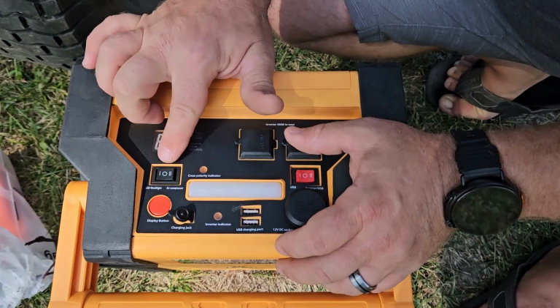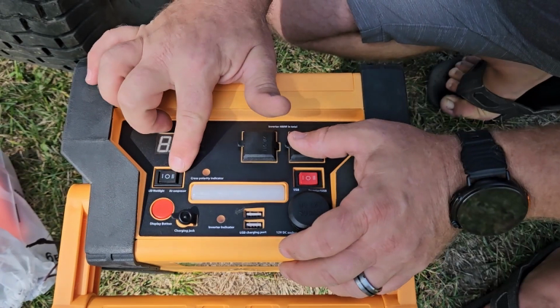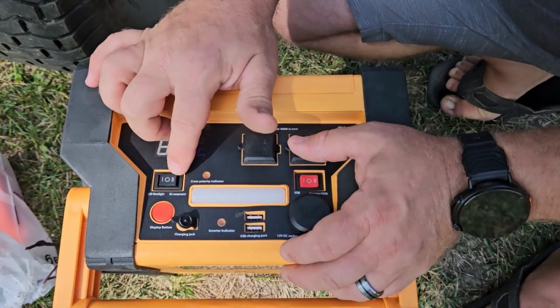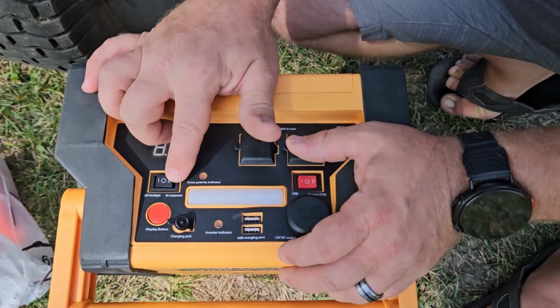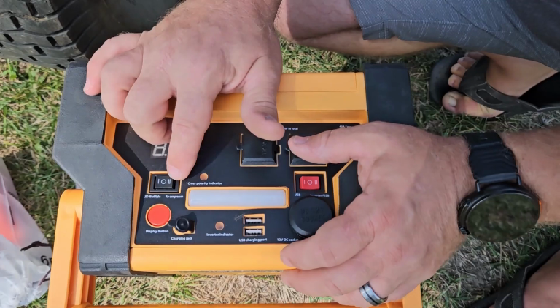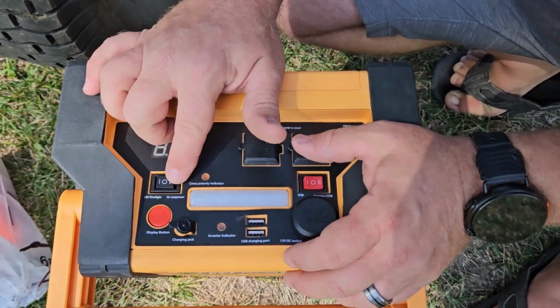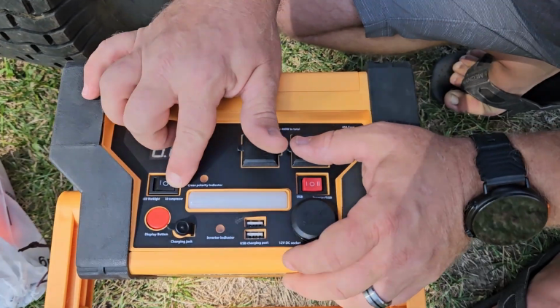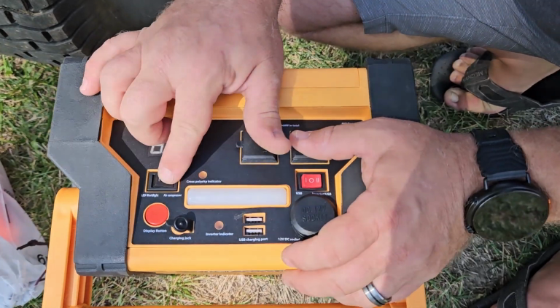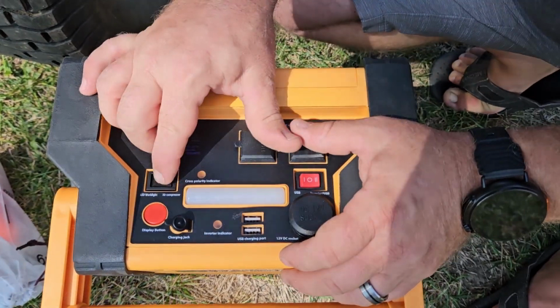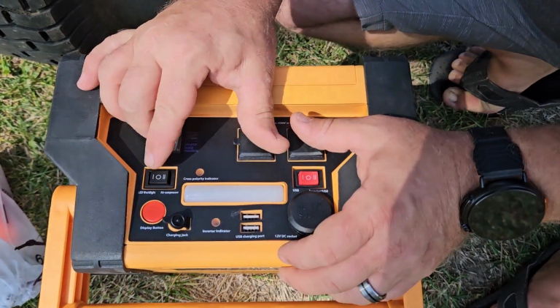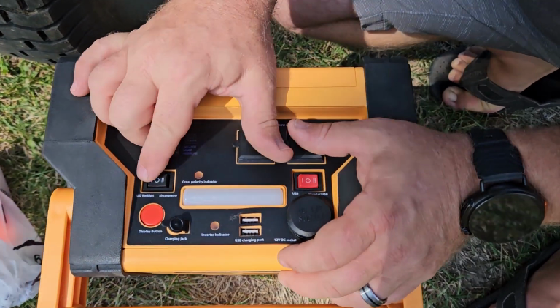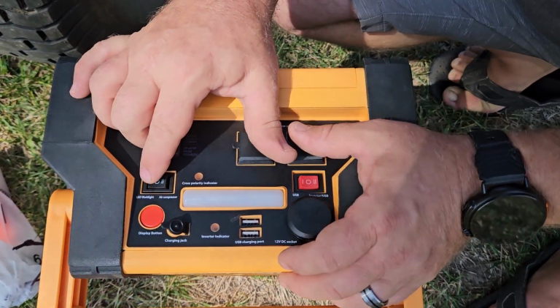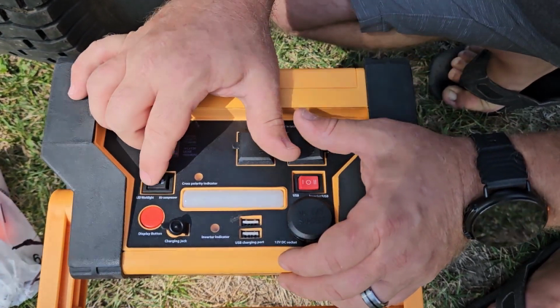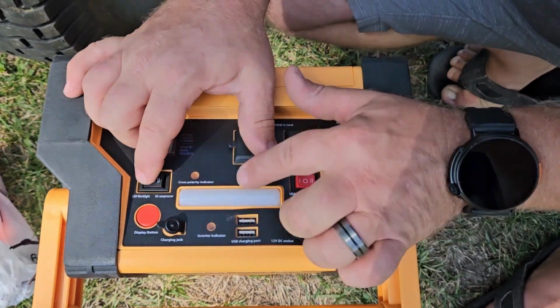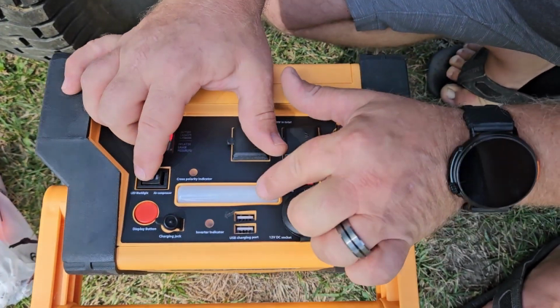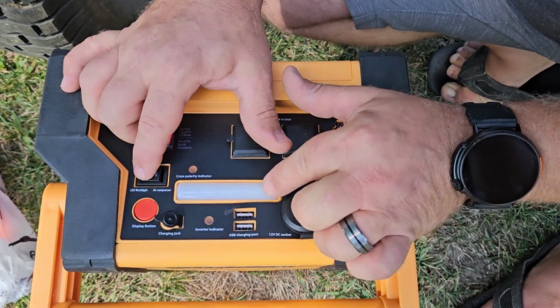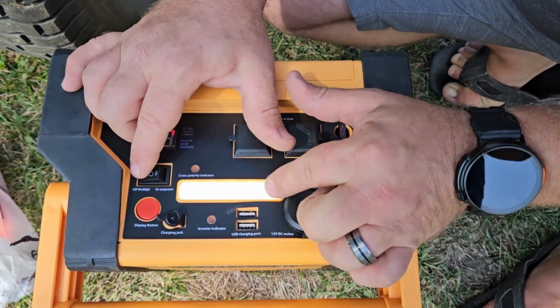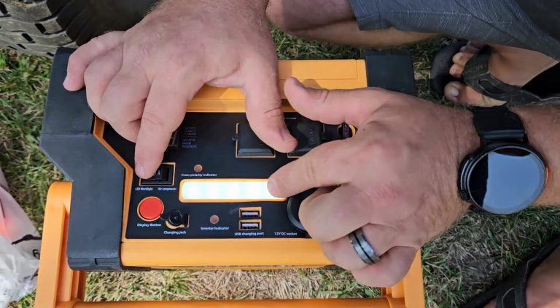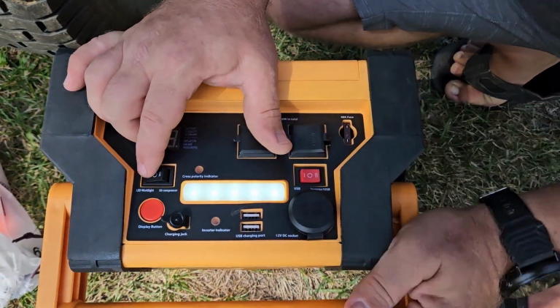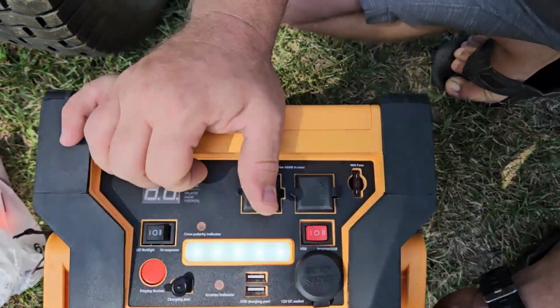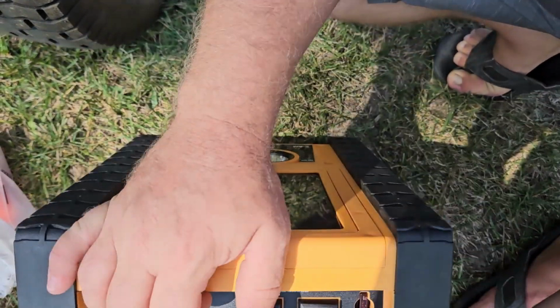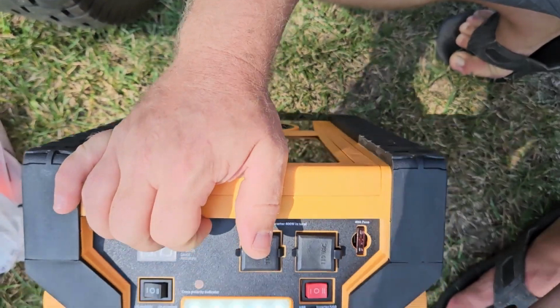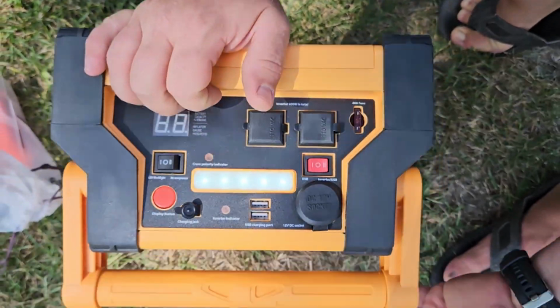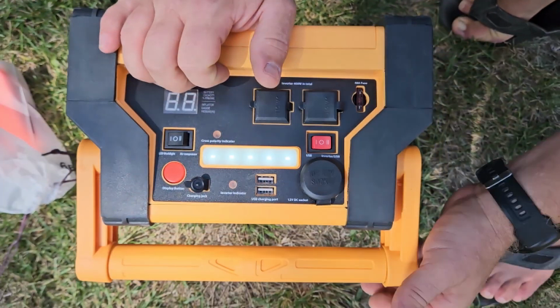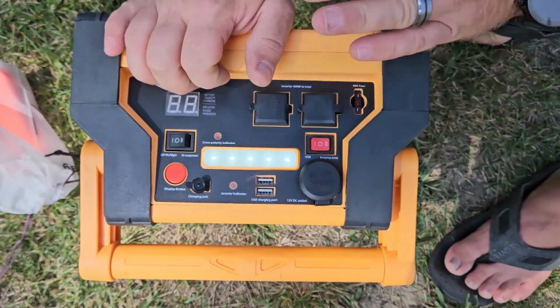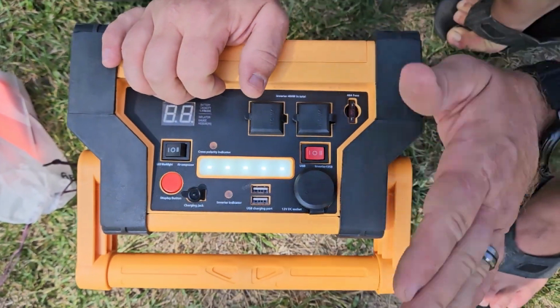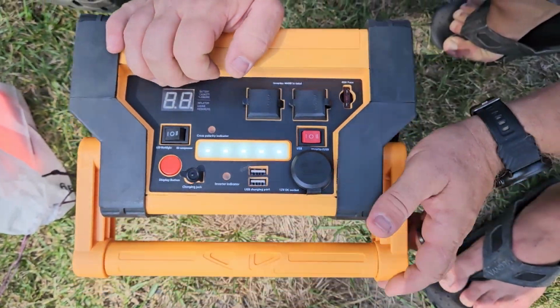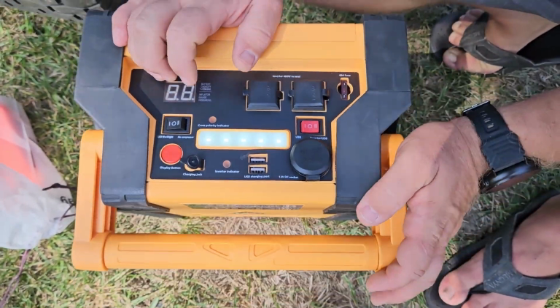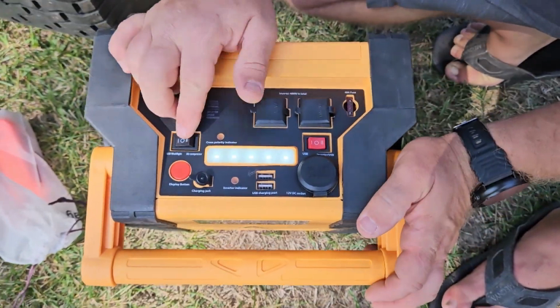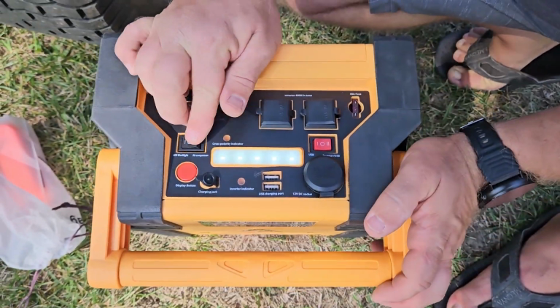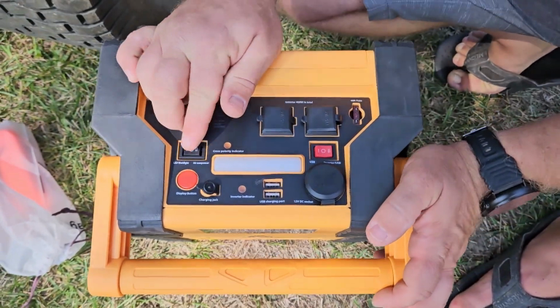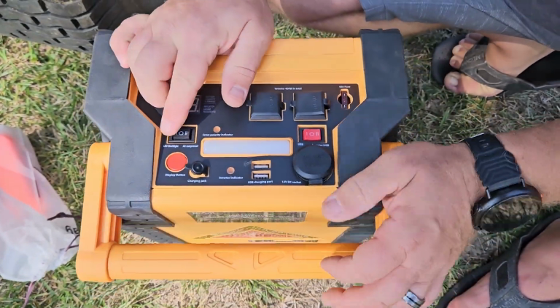This button is your air compressor and it's also an LED work light that you can use, and you can tip that down and have this as a stand pointing out over your work area.